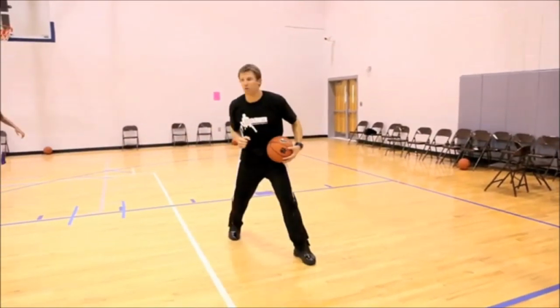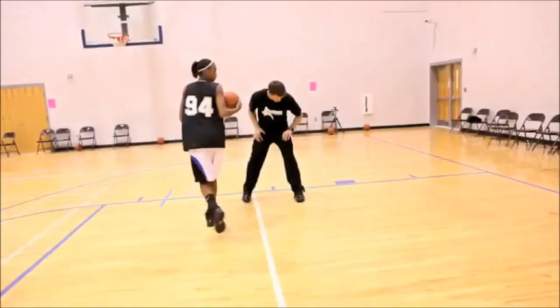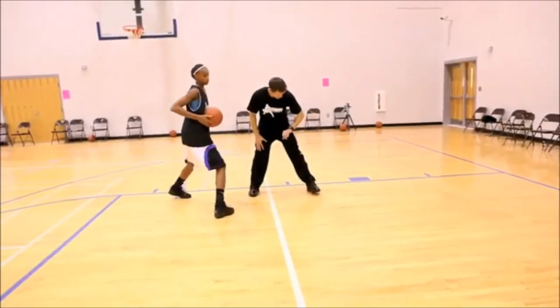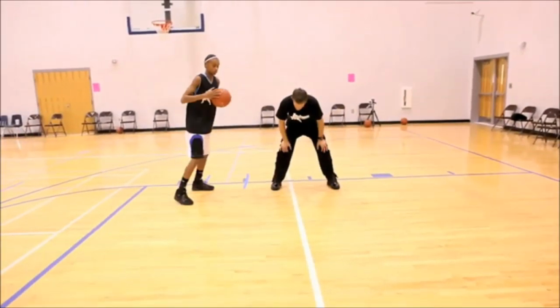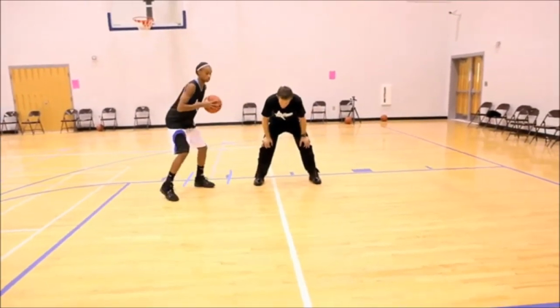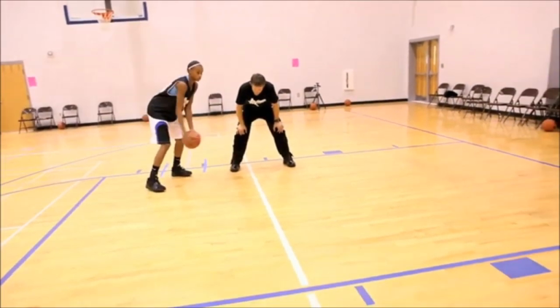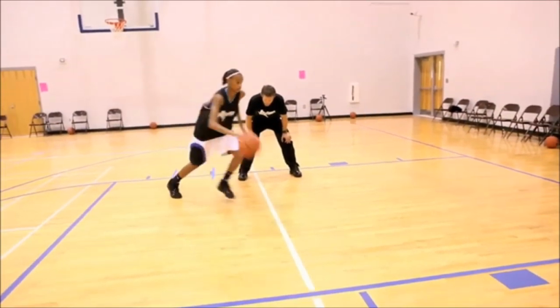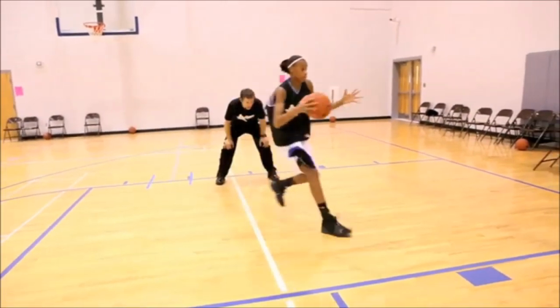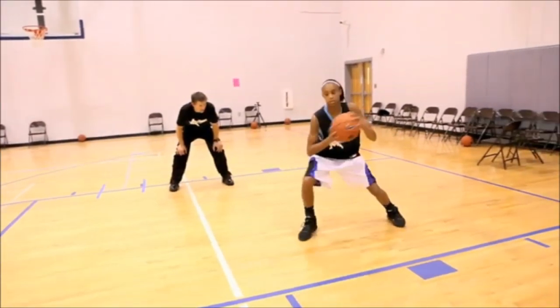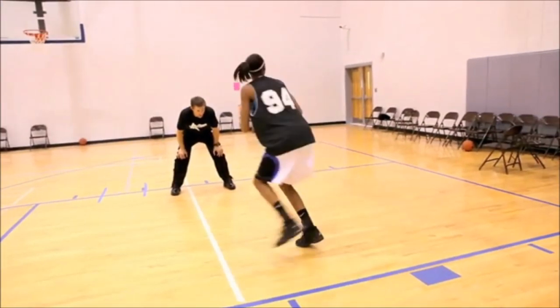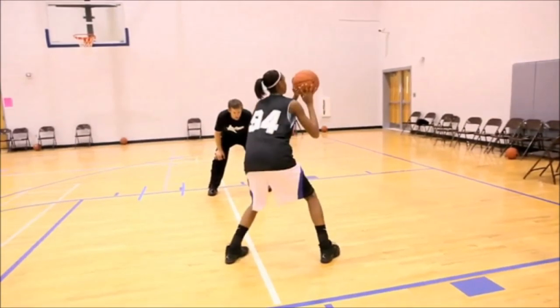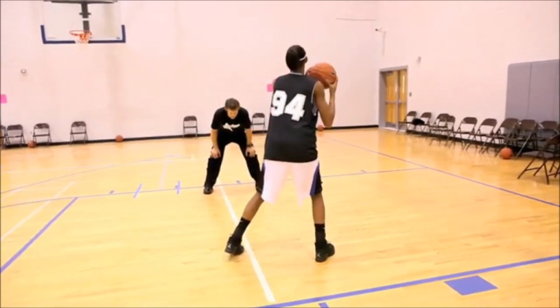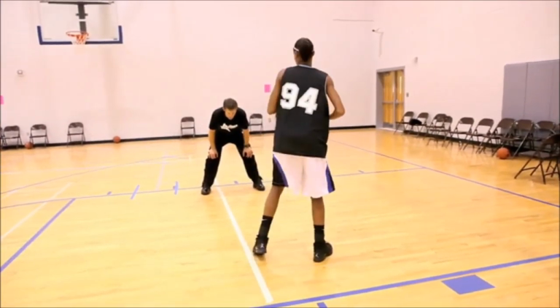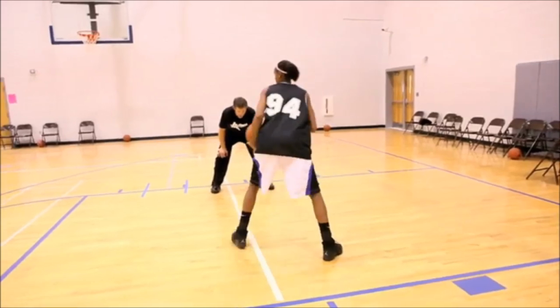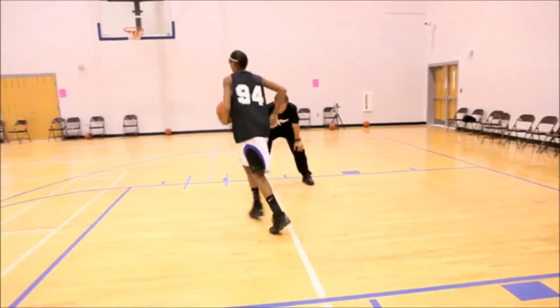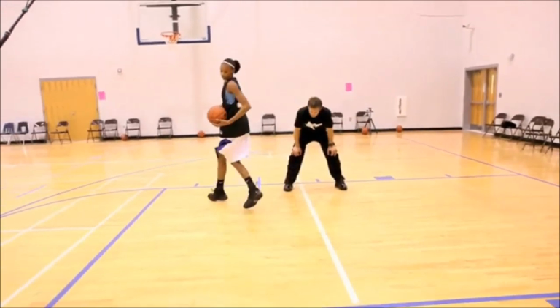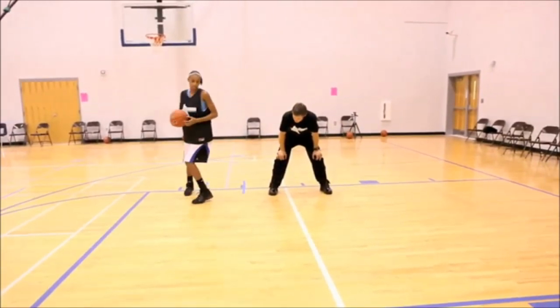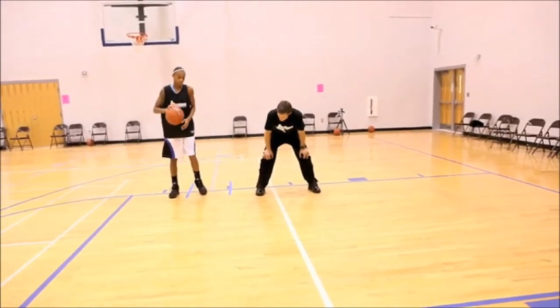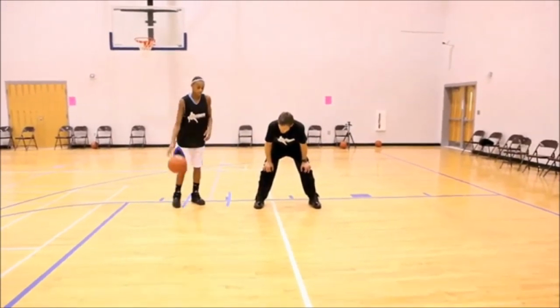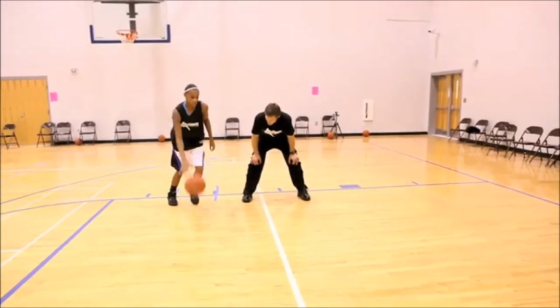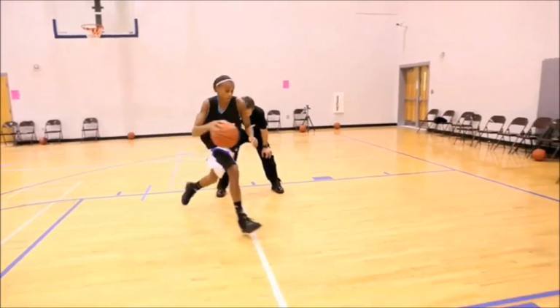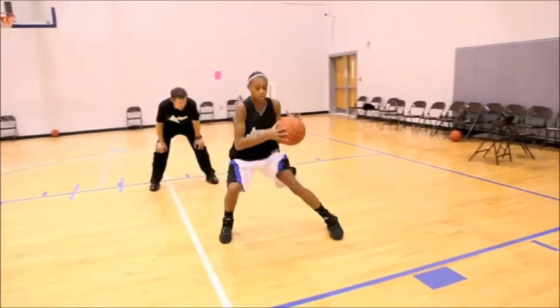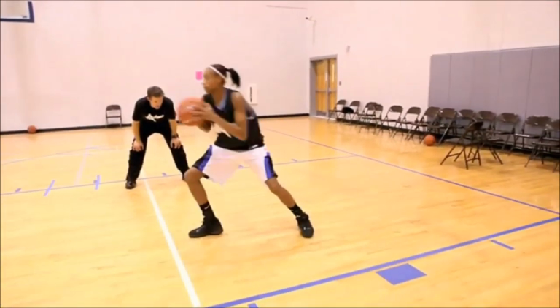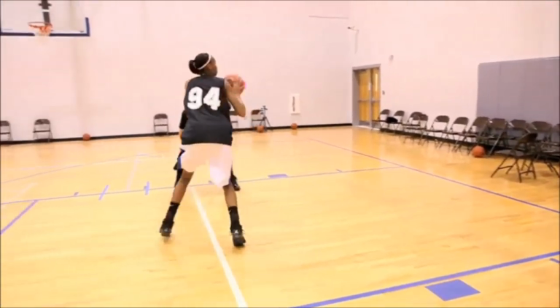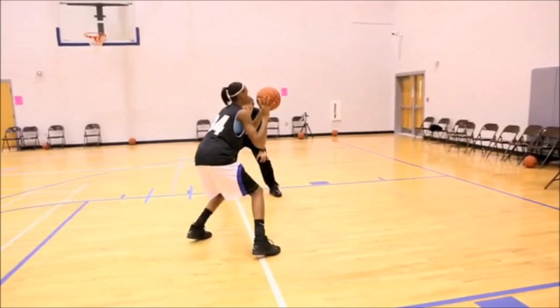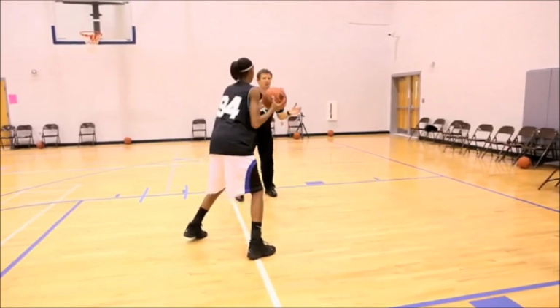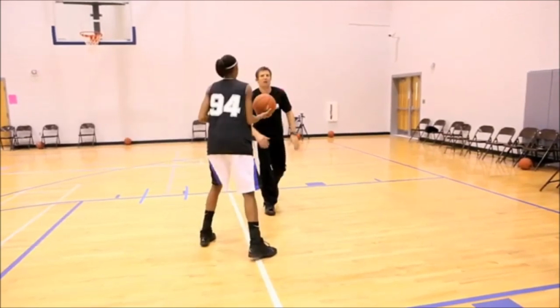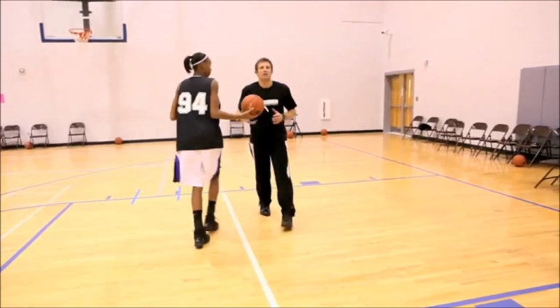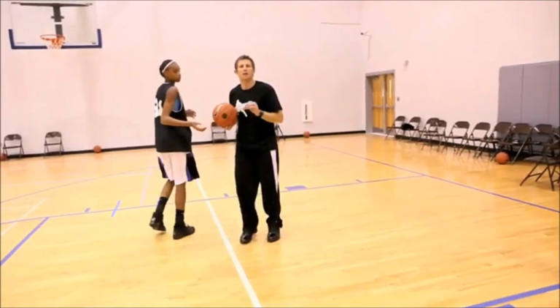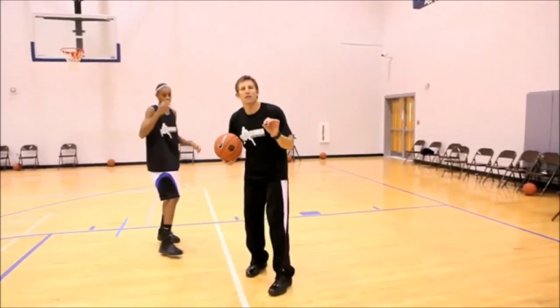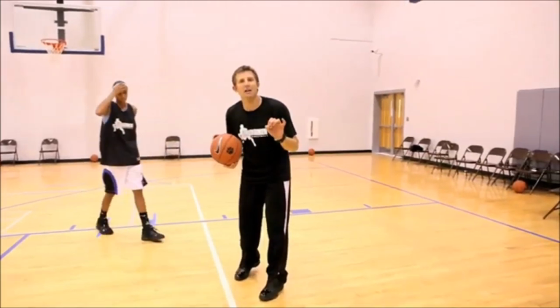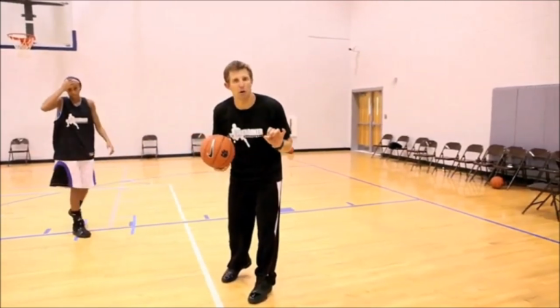One more time: dribble, dribble, right, left, back. Let's watch — dribble, right, left. Yes, good. Again. Good.